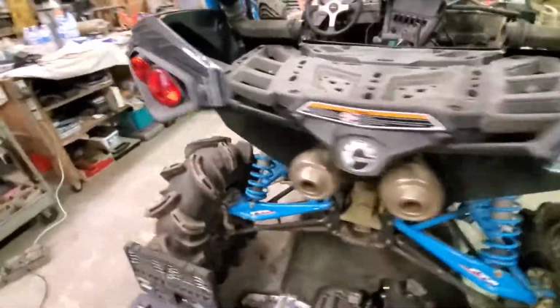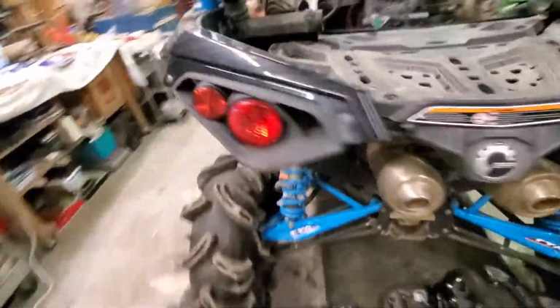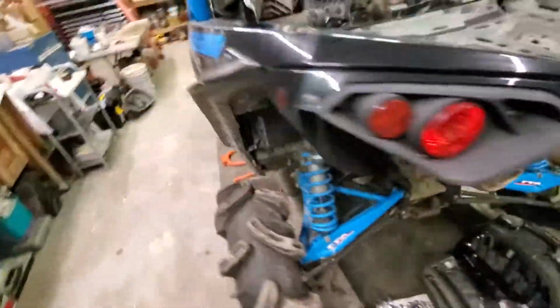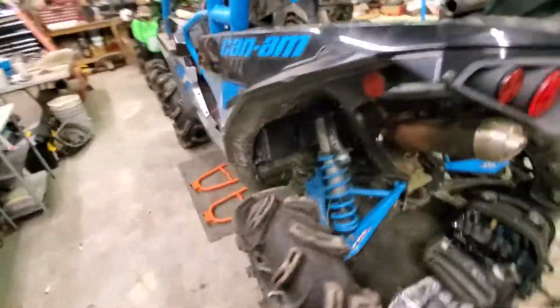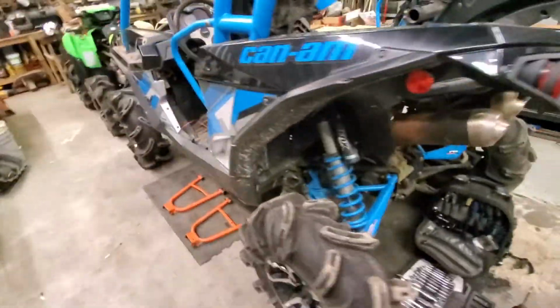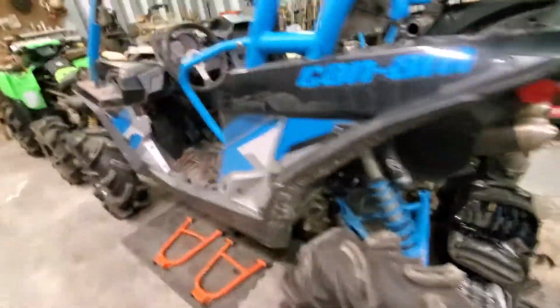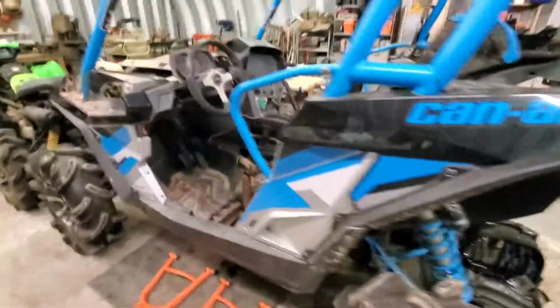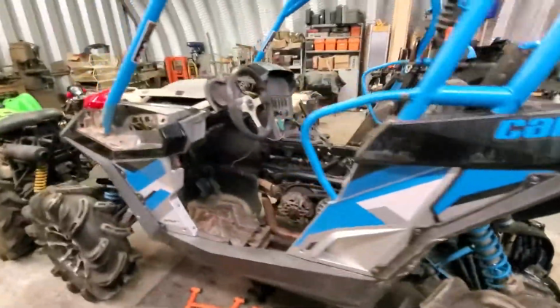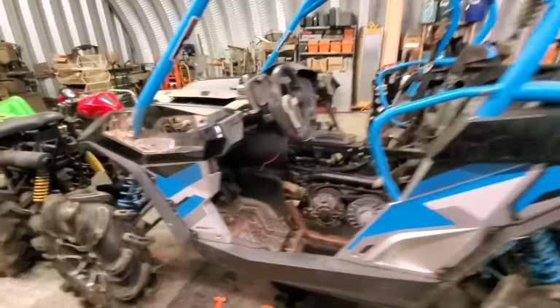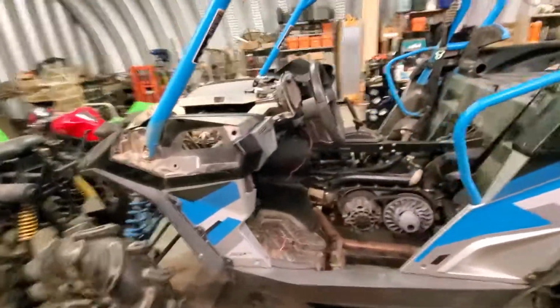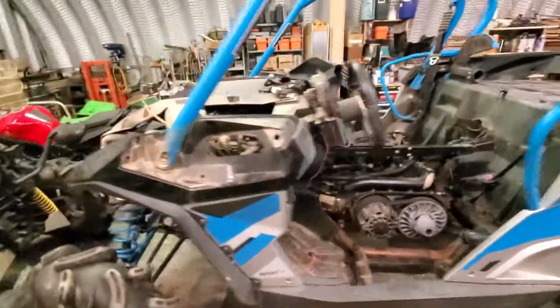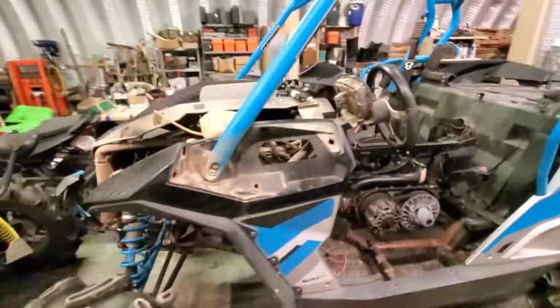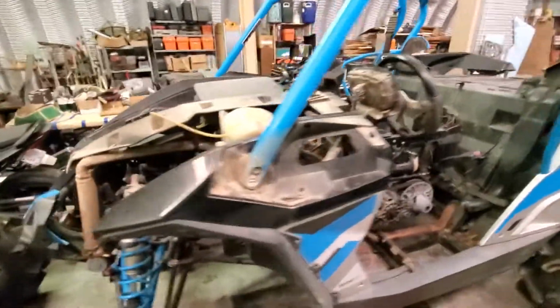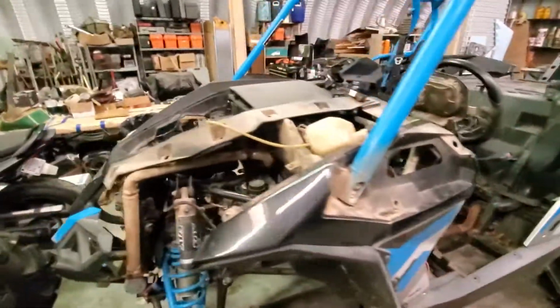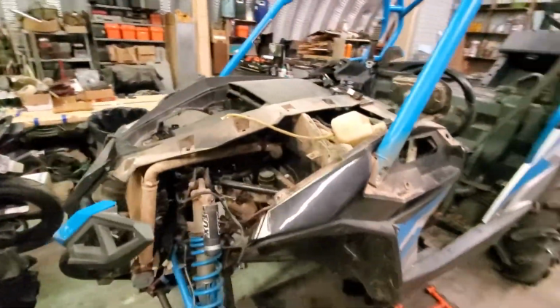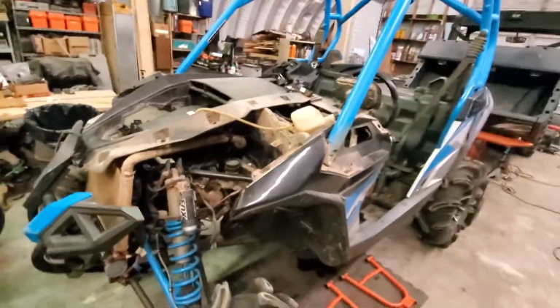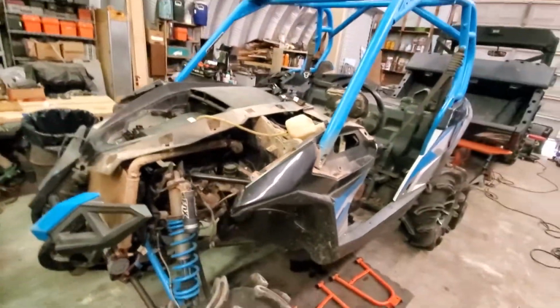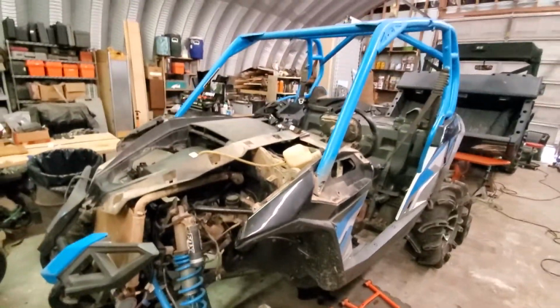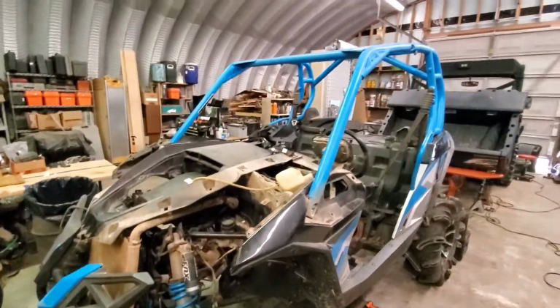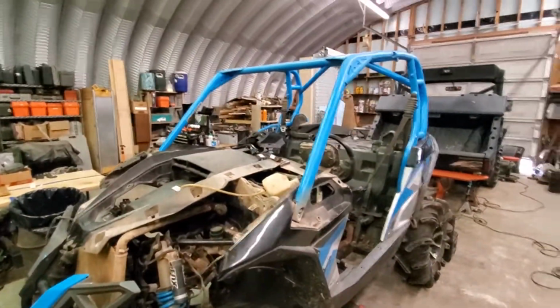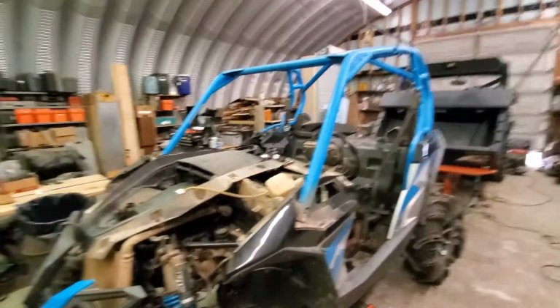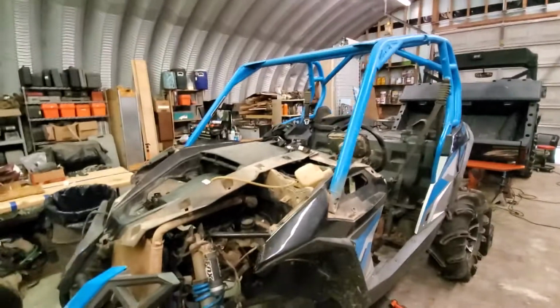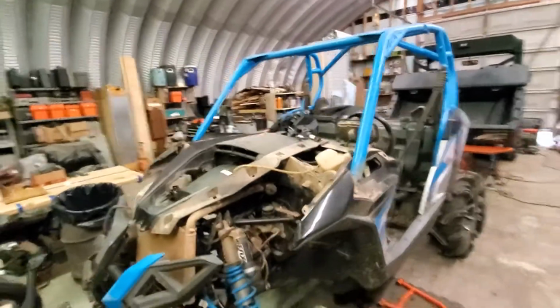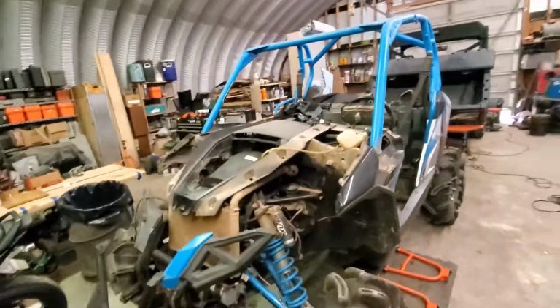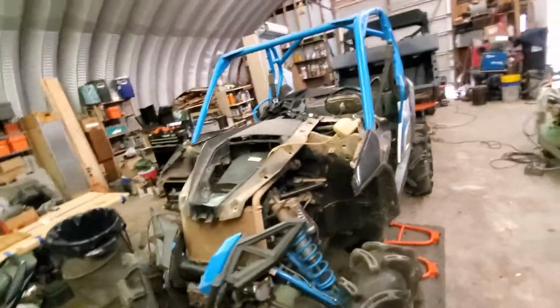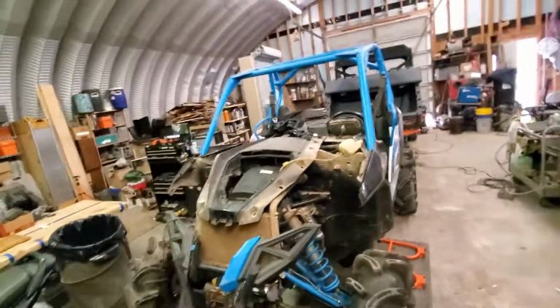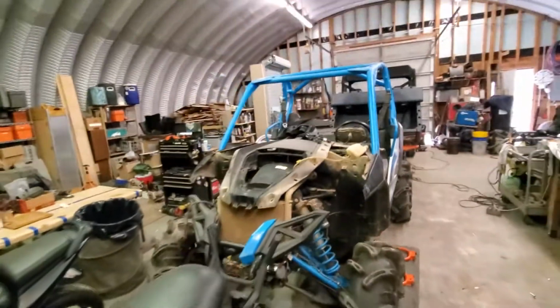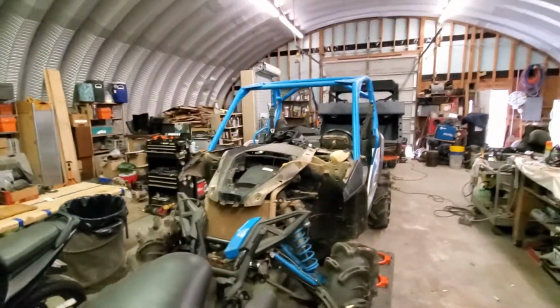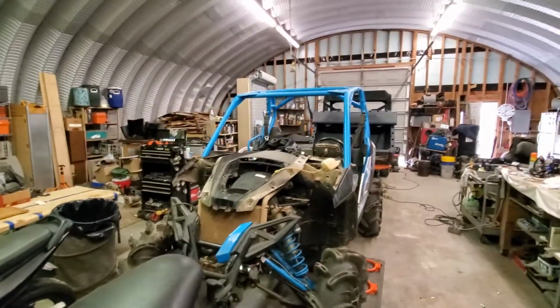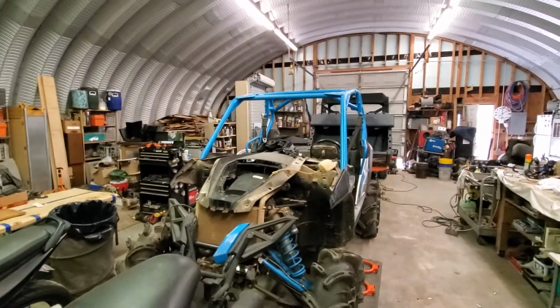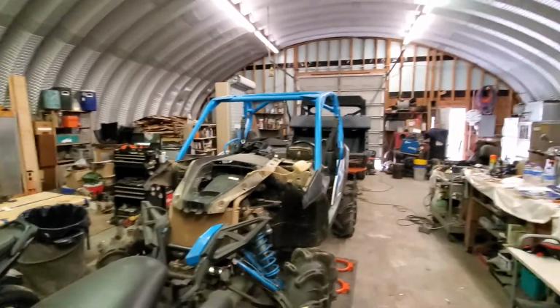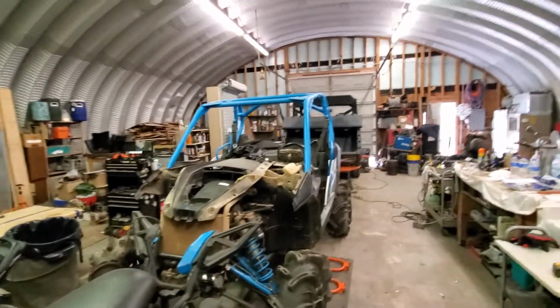I've ridden in one or two of these. This is my second Maverick I've done. I did a full build on a 2014 — I believe a four-seater Maverick — it was pretty awesome. It was a 1000R also.